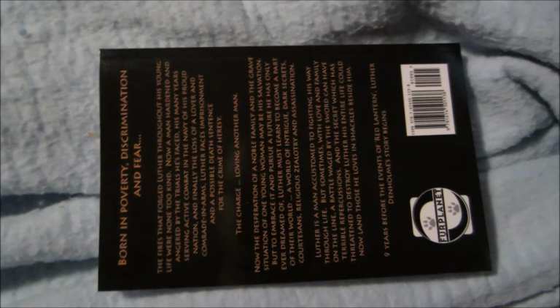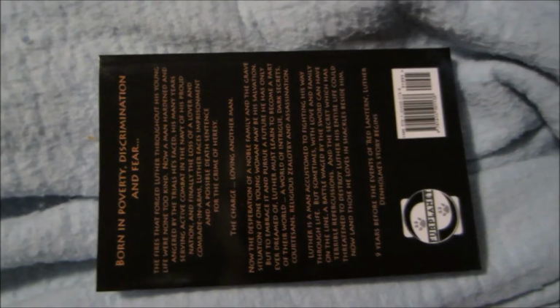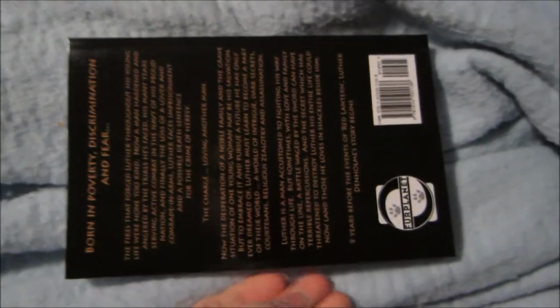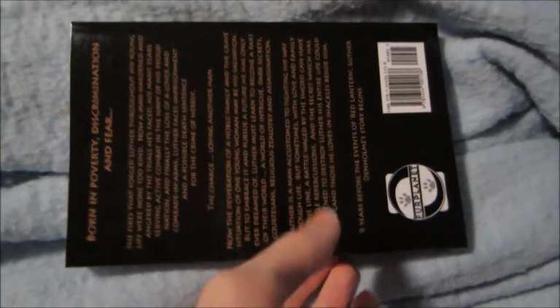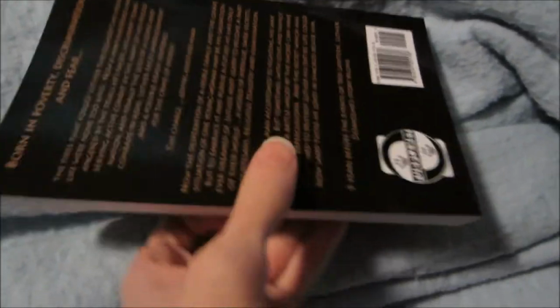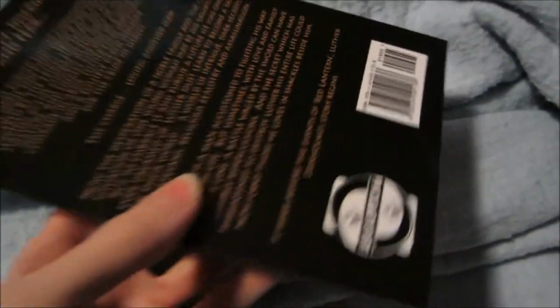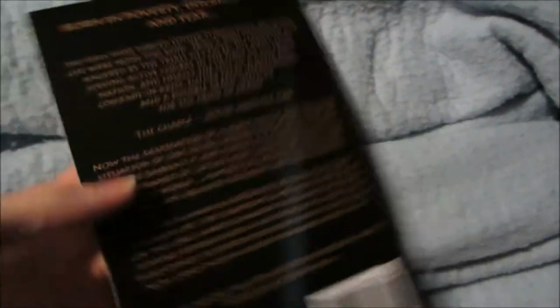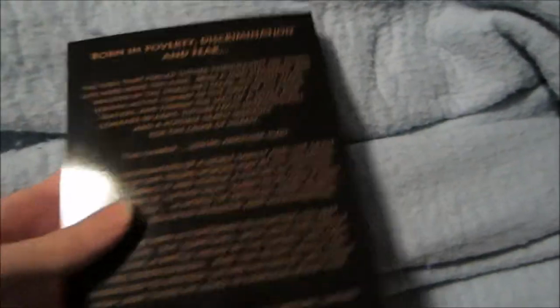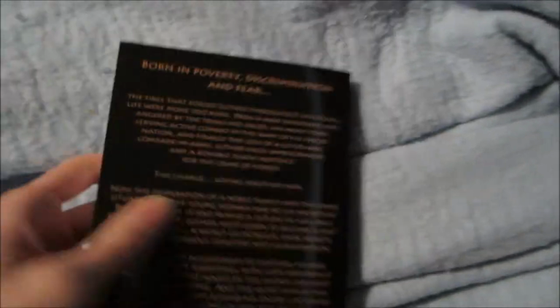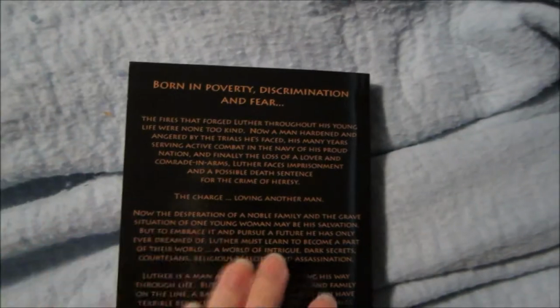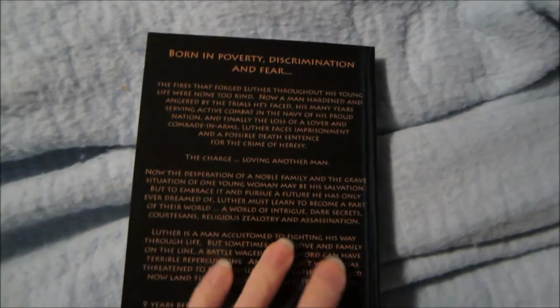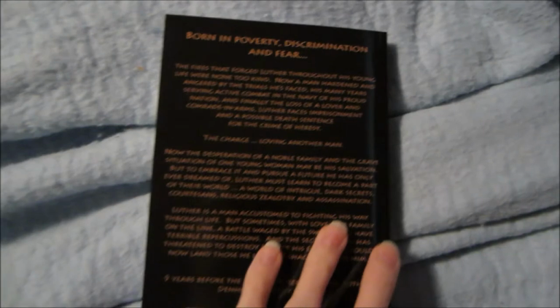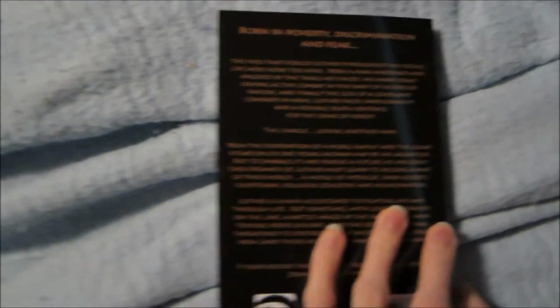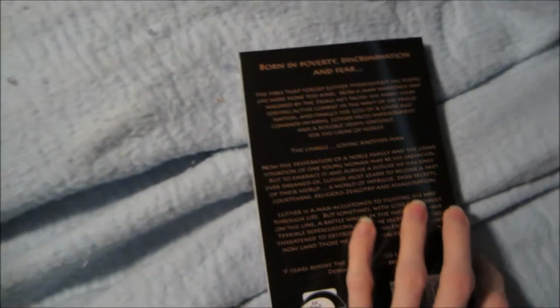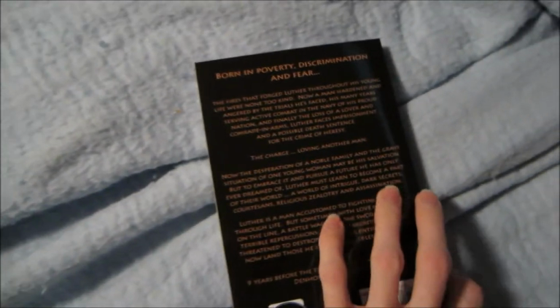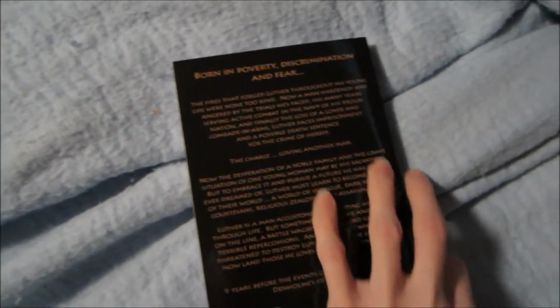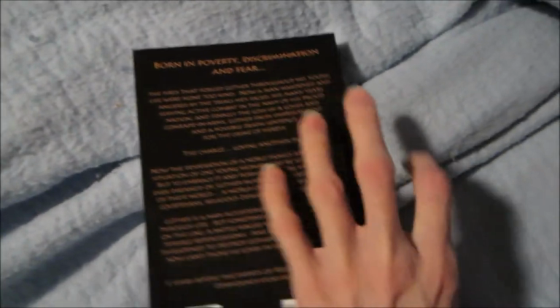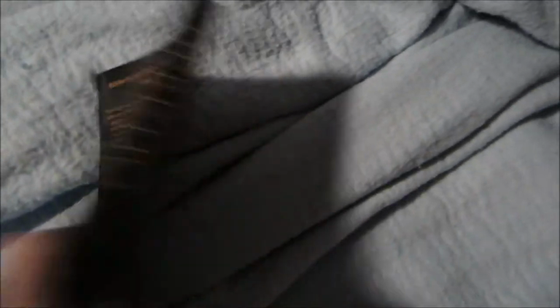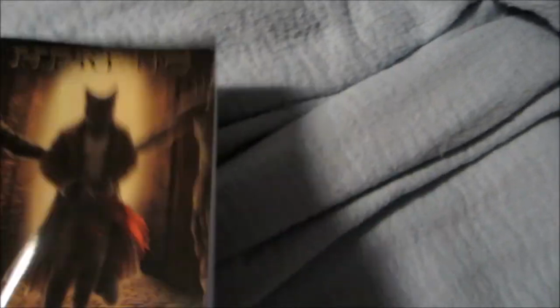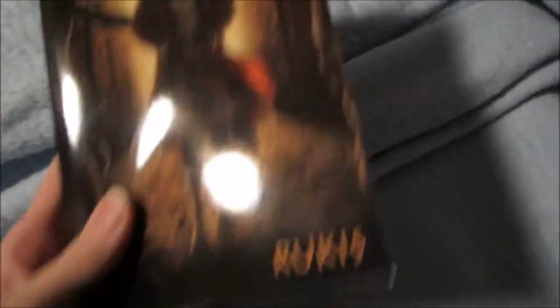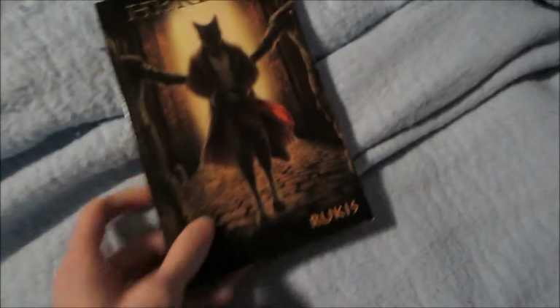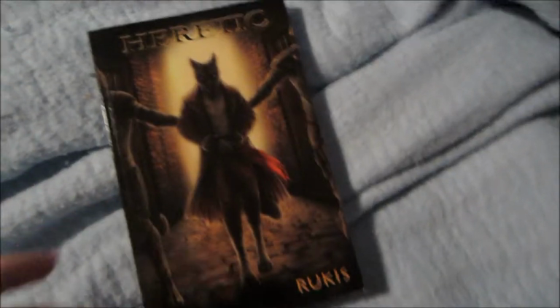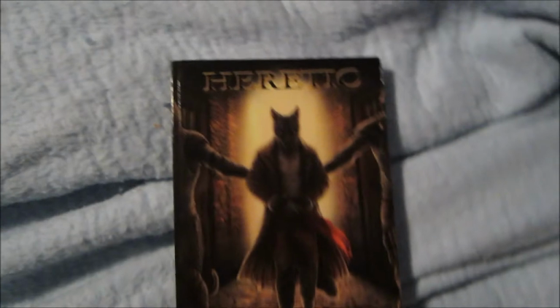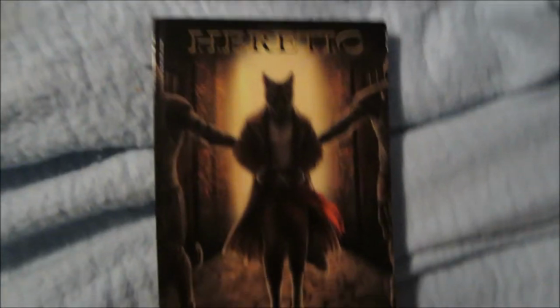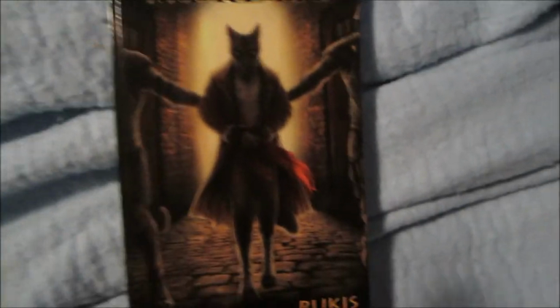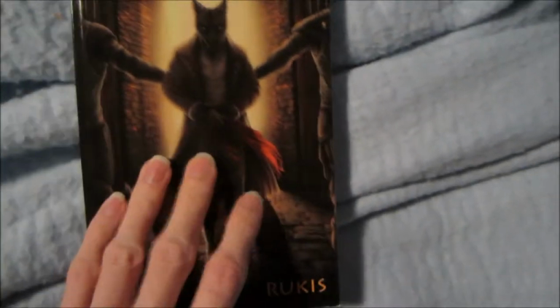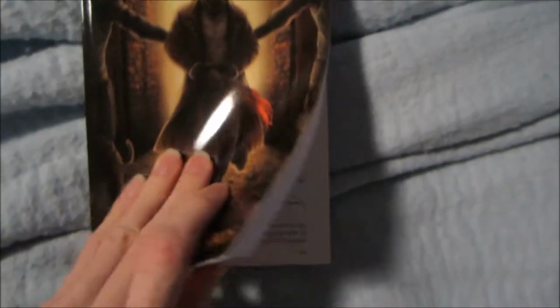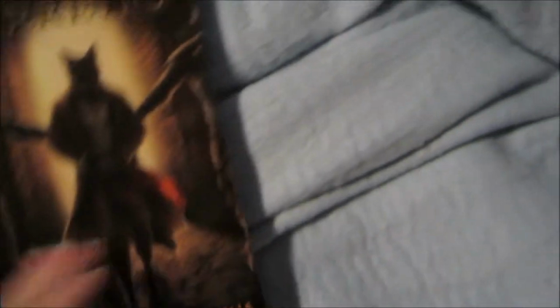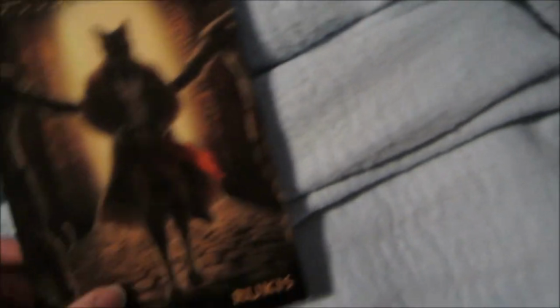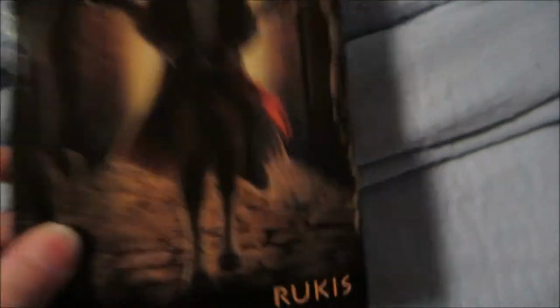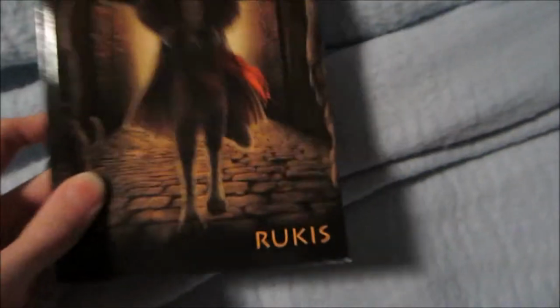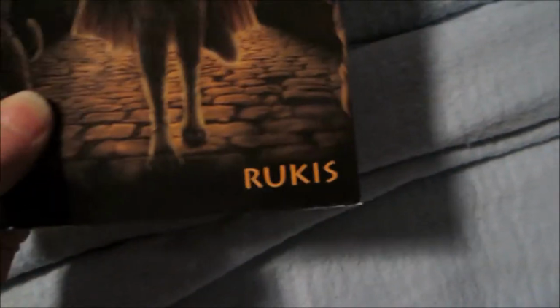And I totally almost forgot about what was actually in the package that I ordered. So, what I ordered was Heretic. It's another by Rukus.